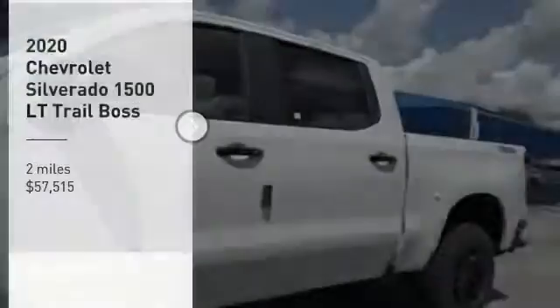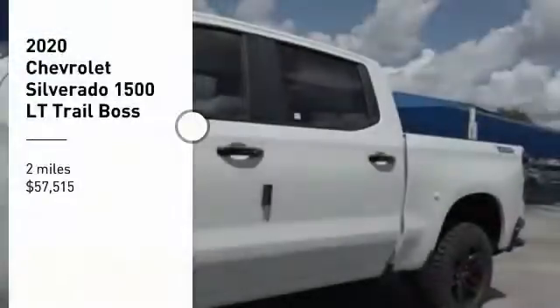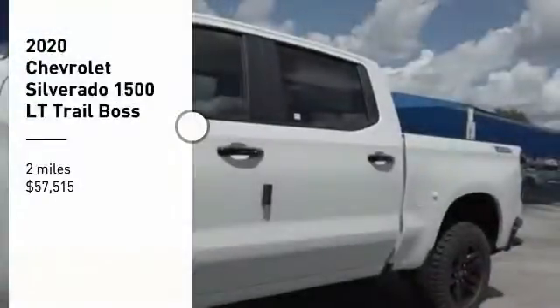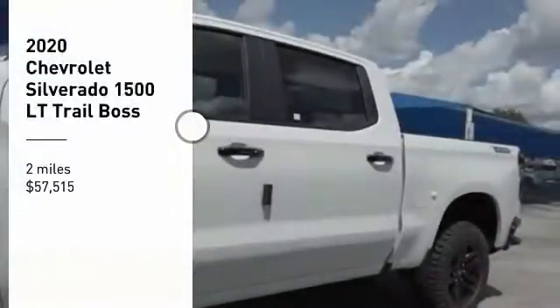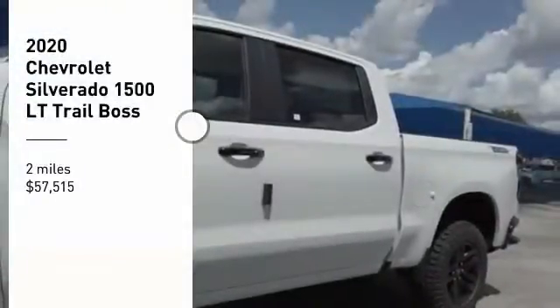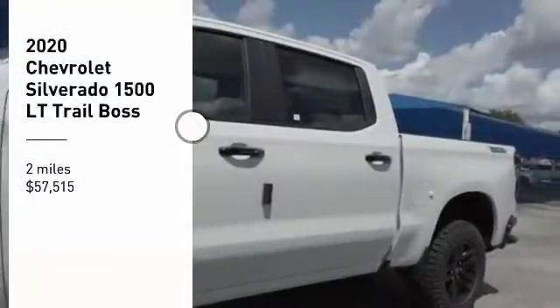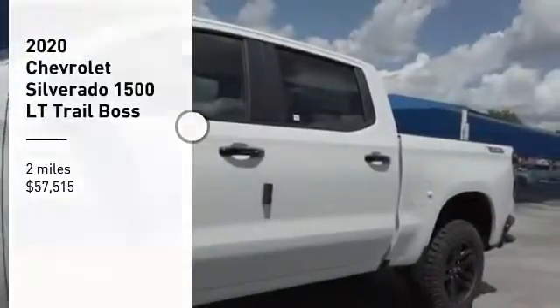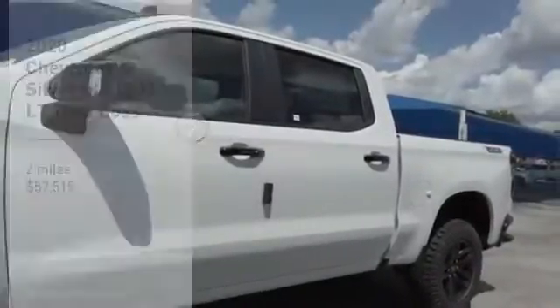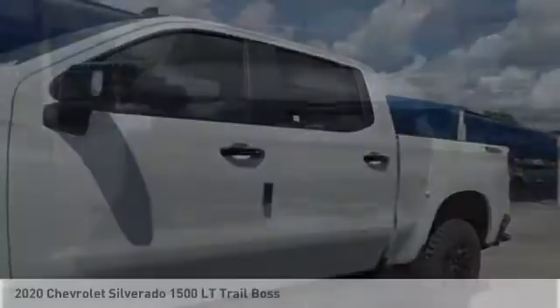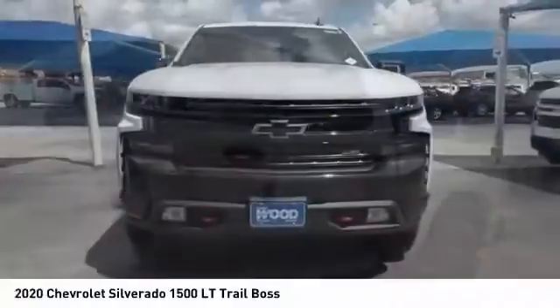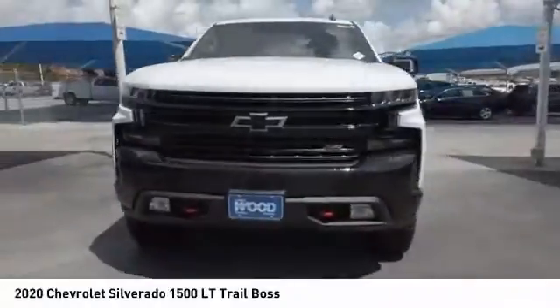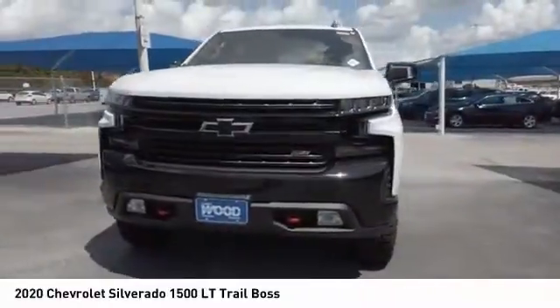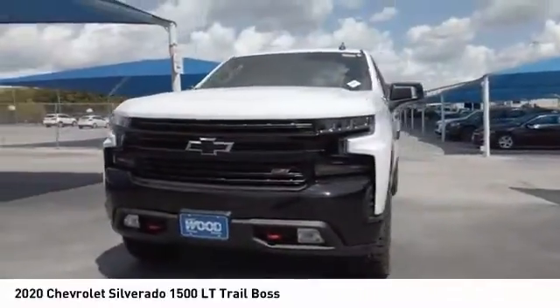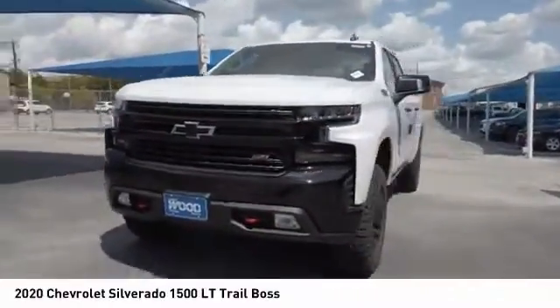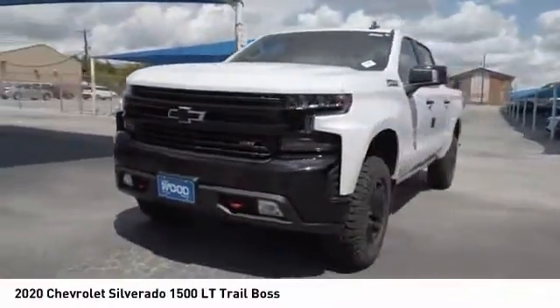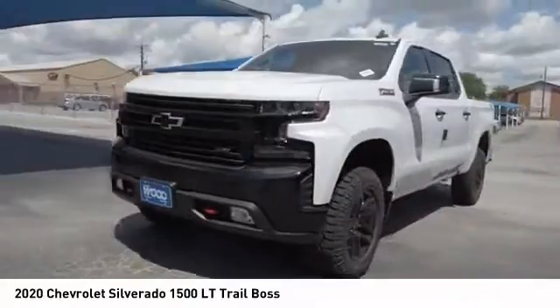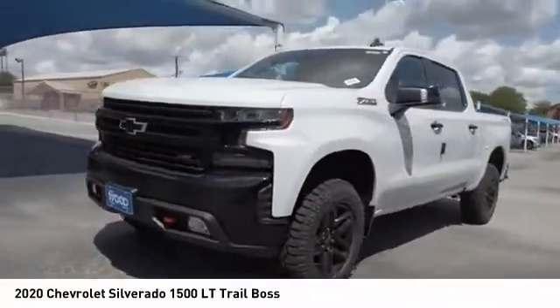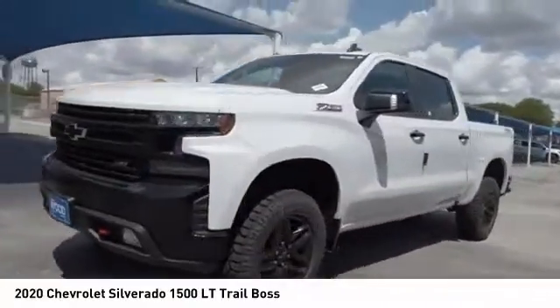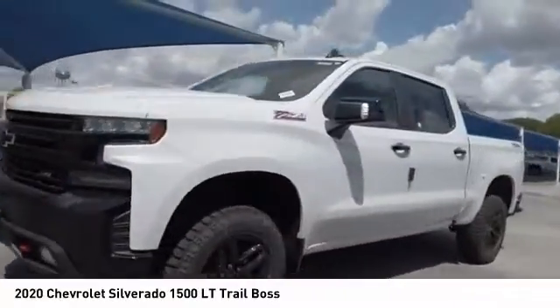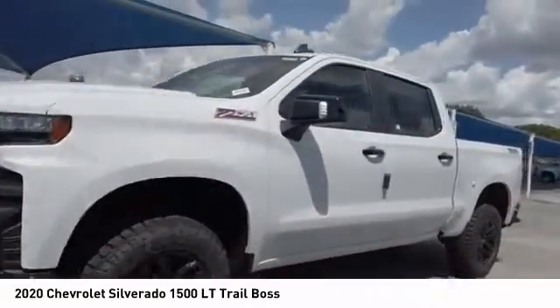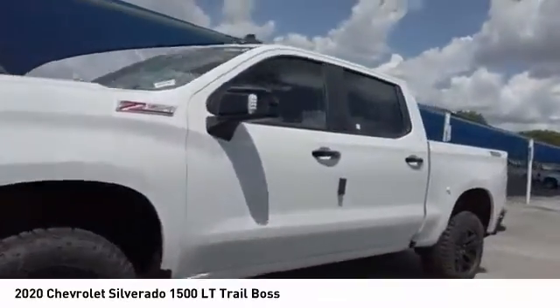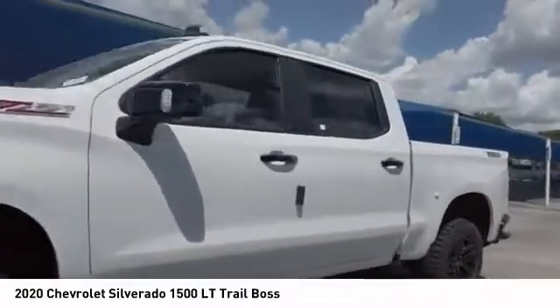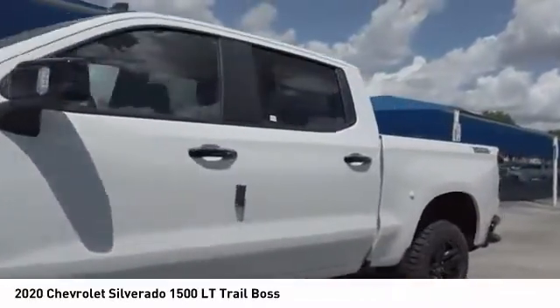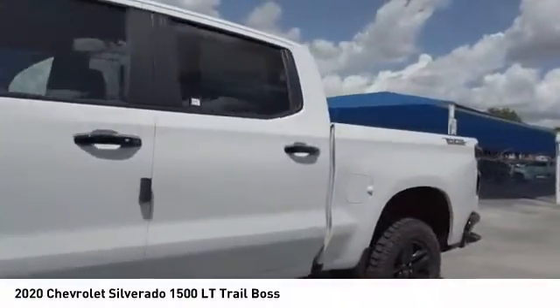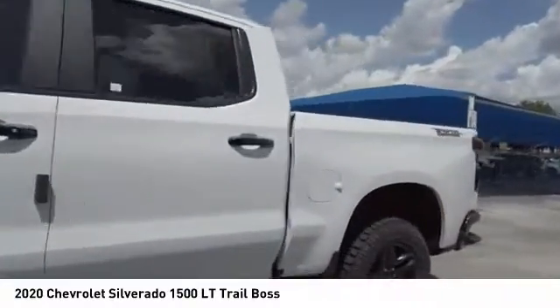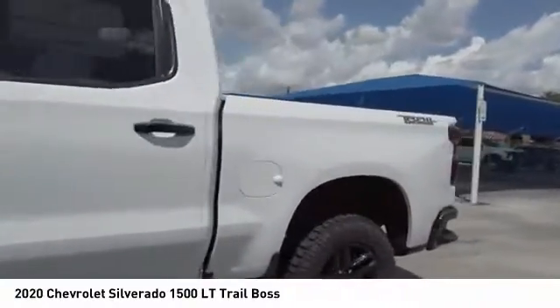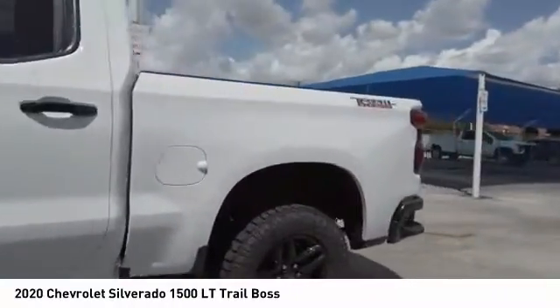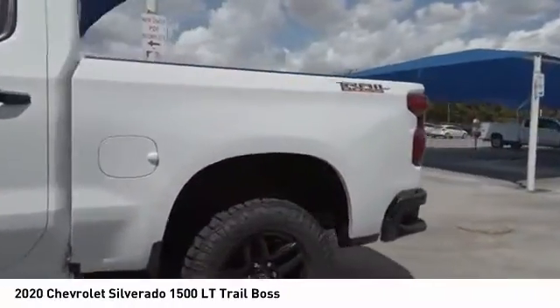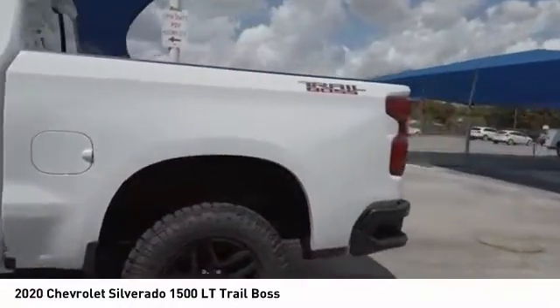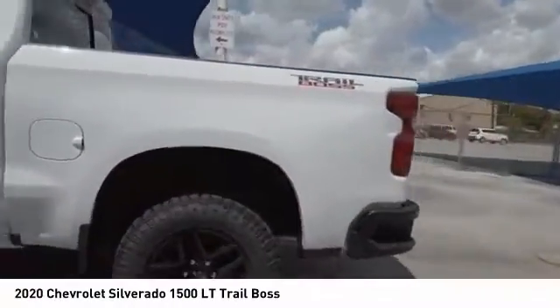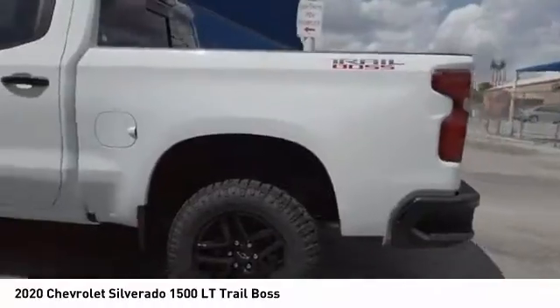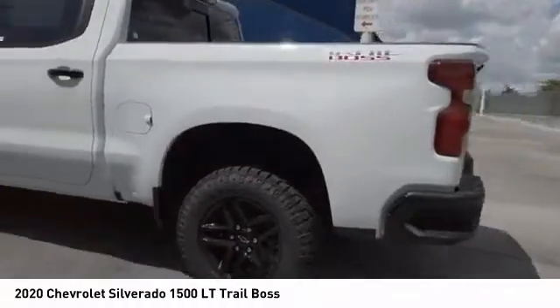Make a great choice today with the 2020 Silverado 1500. The Chevy Silverado 1500 has the lowest cost of ownership of any full-size pickup.